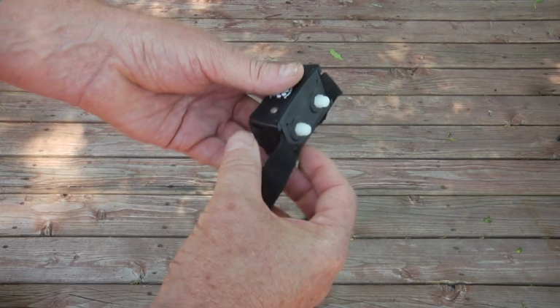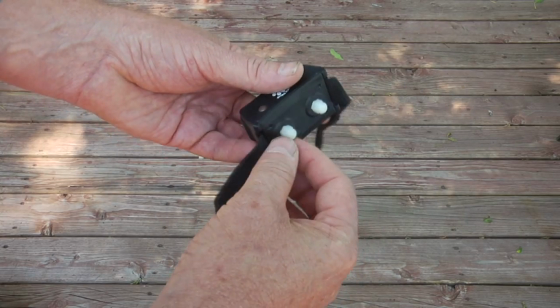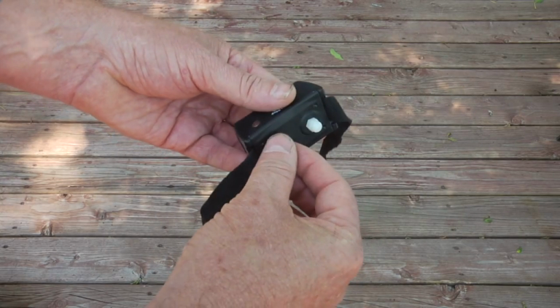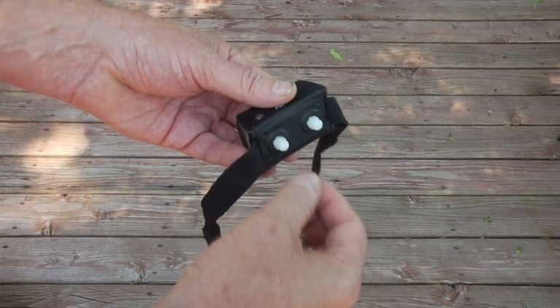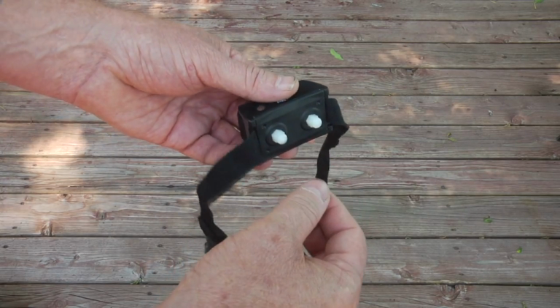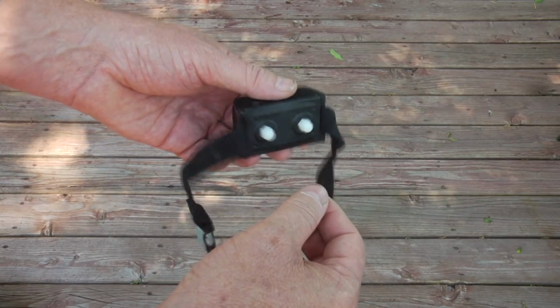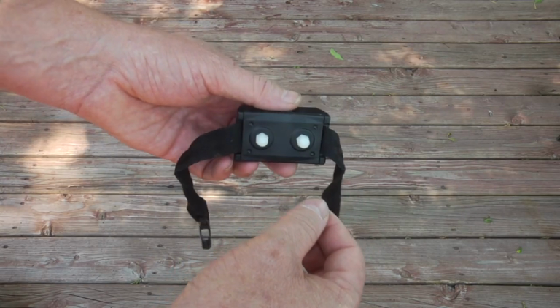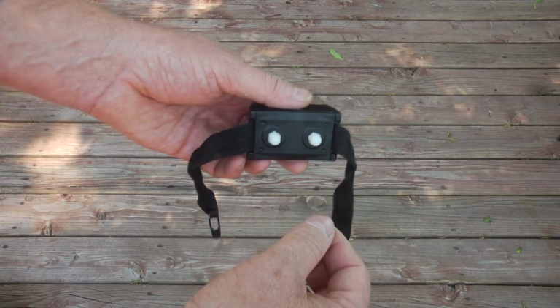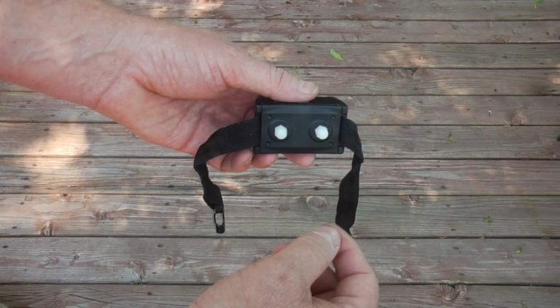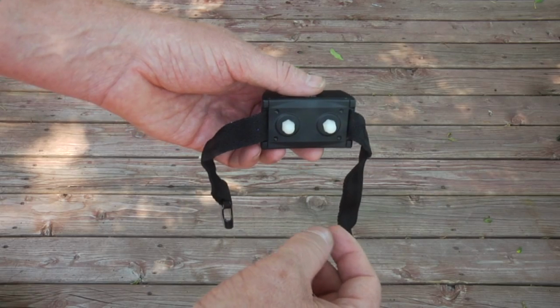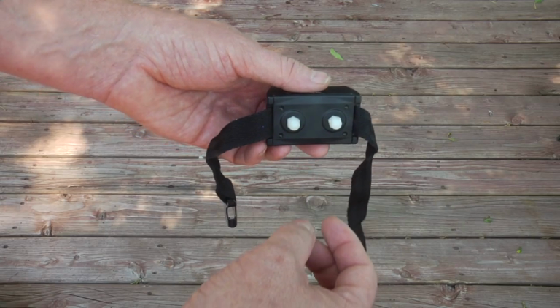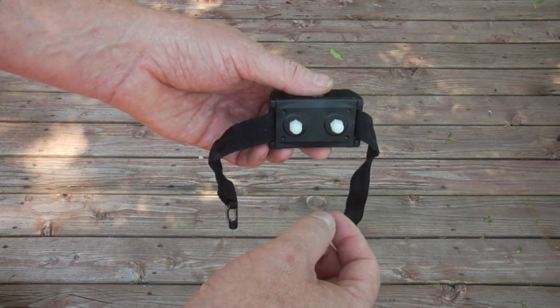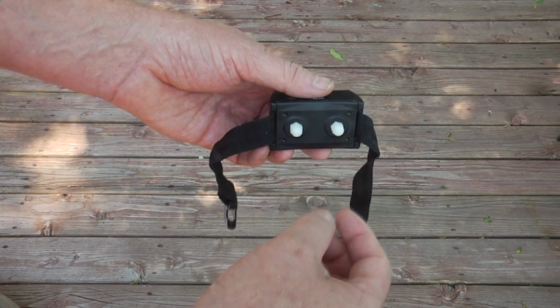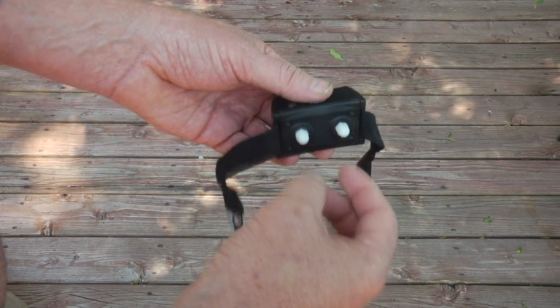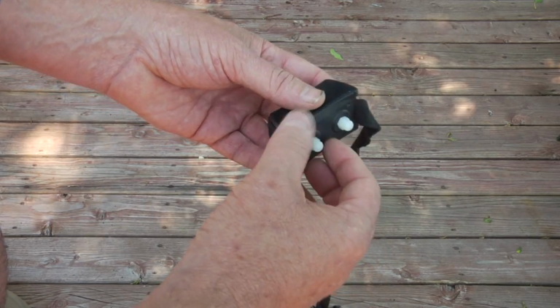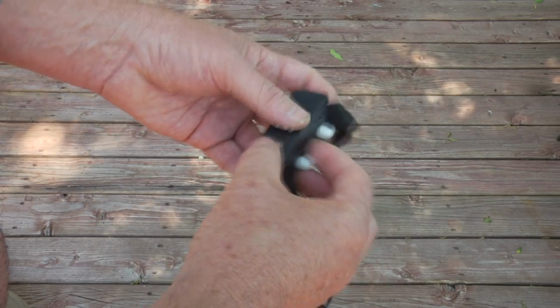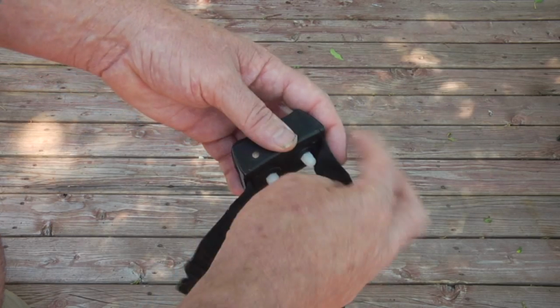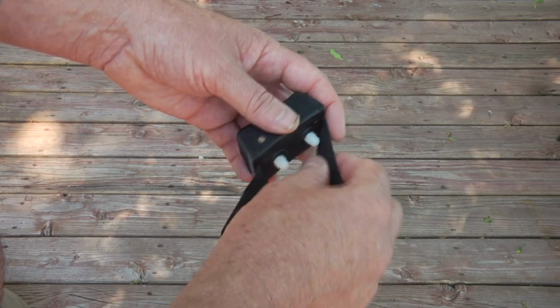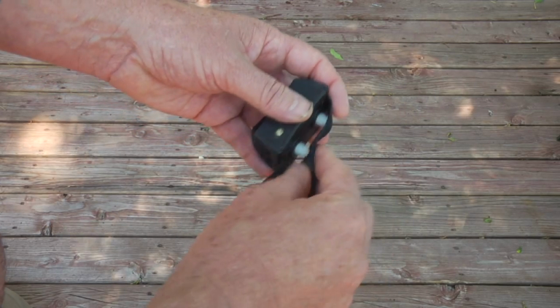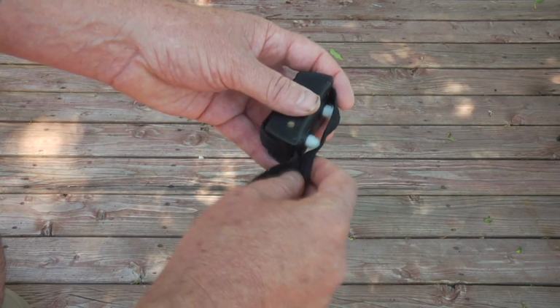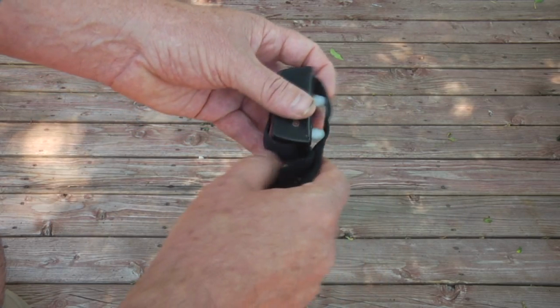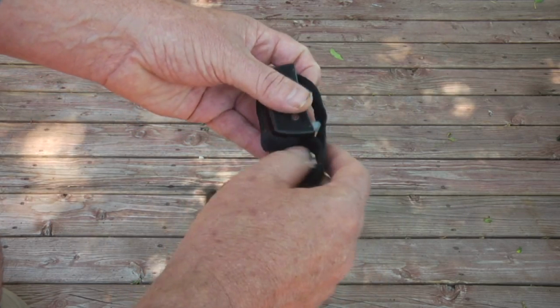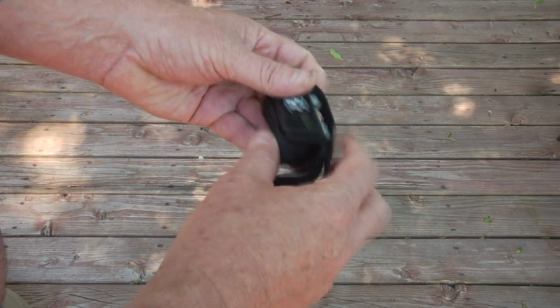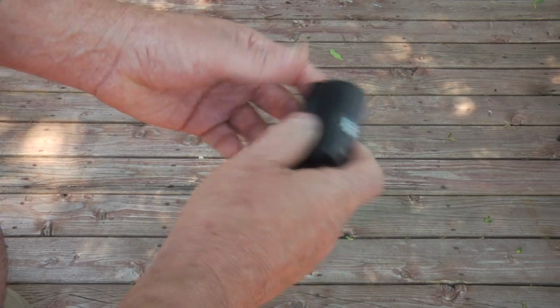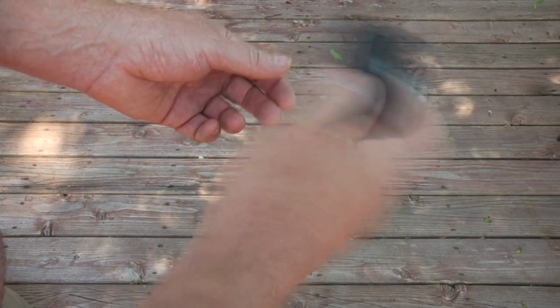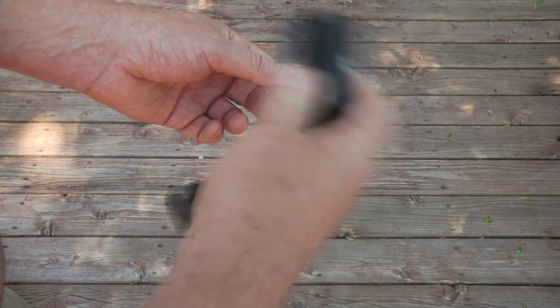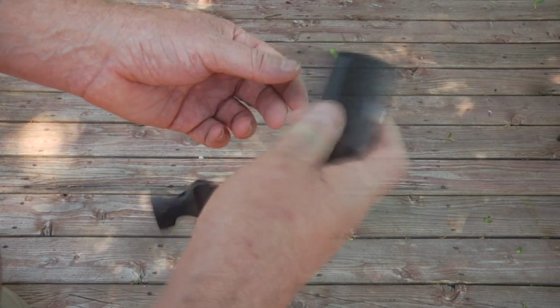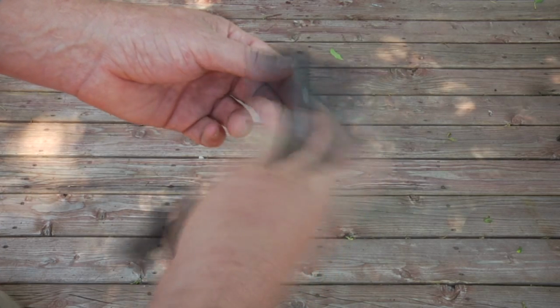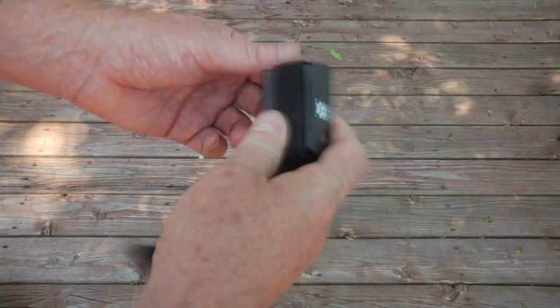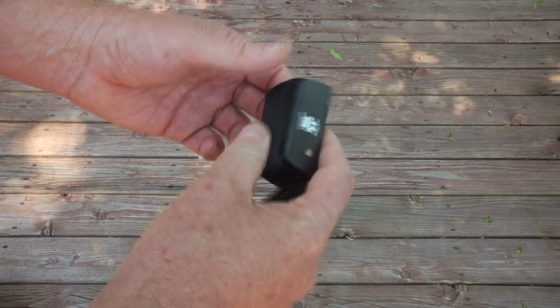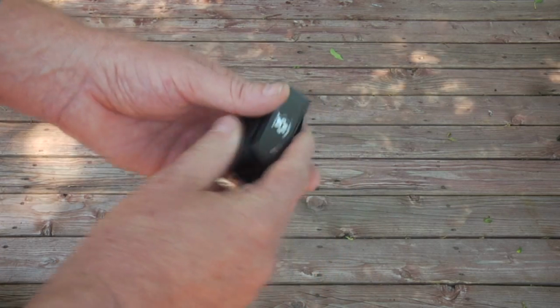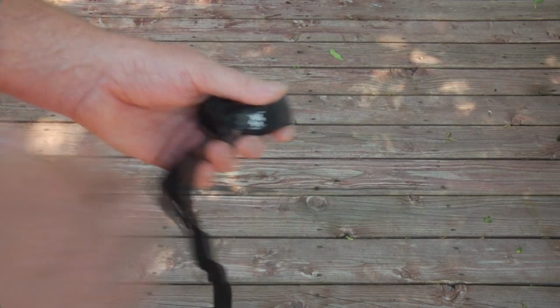Usually you only have to shock the dog once, and the vibrate command is effective from there on out. The rattle that you hear inside the collar is normal — that's the armature that makes the collar vibrate.